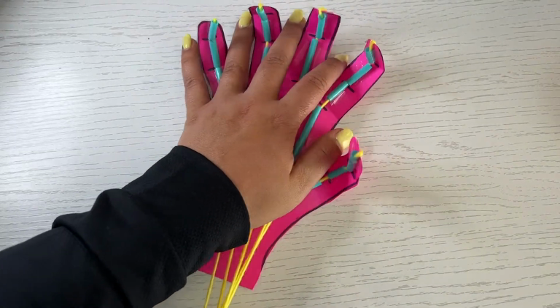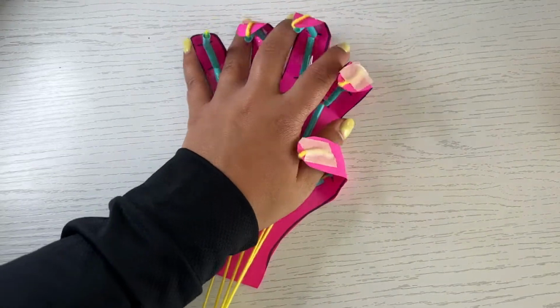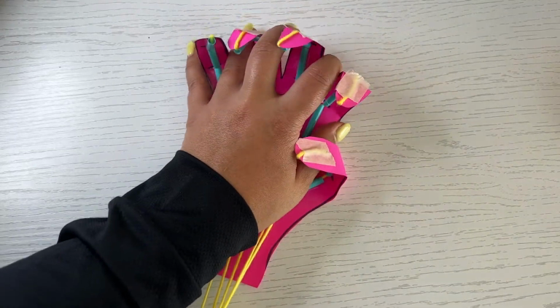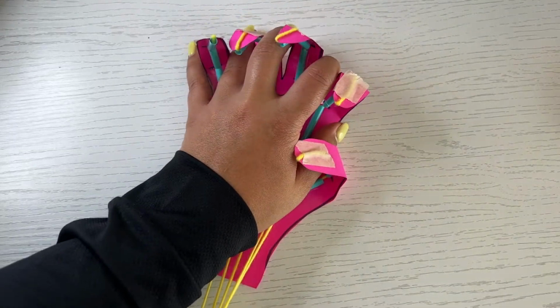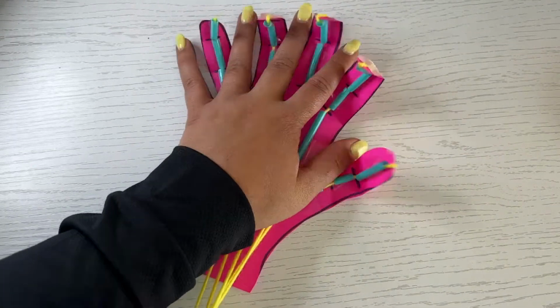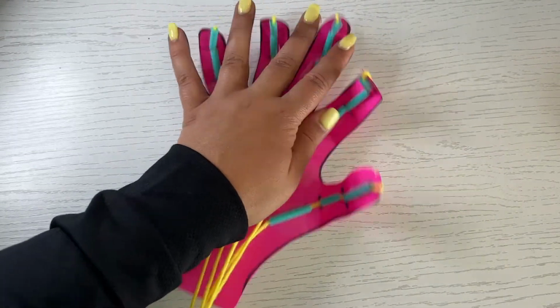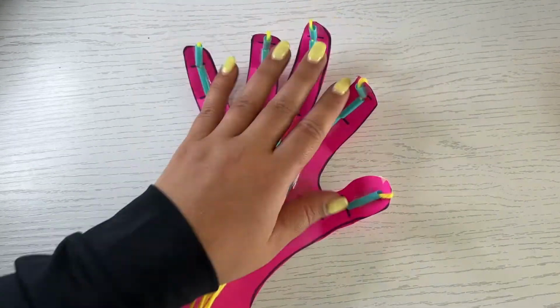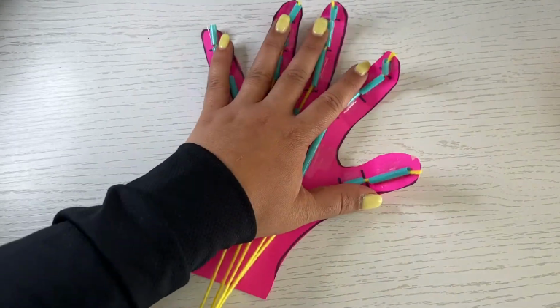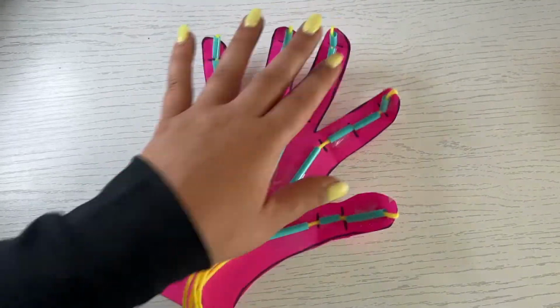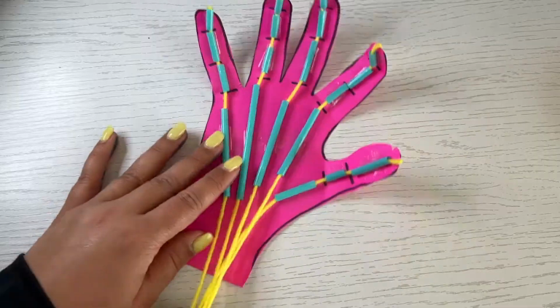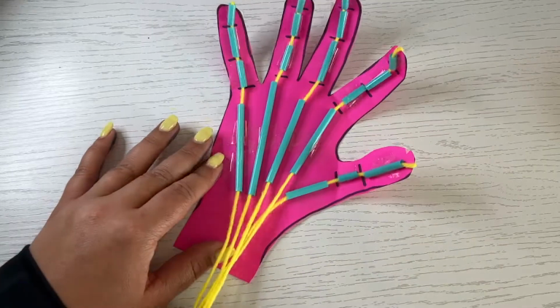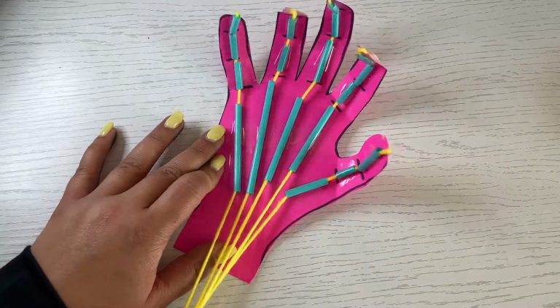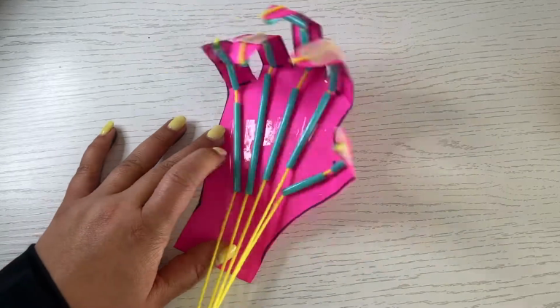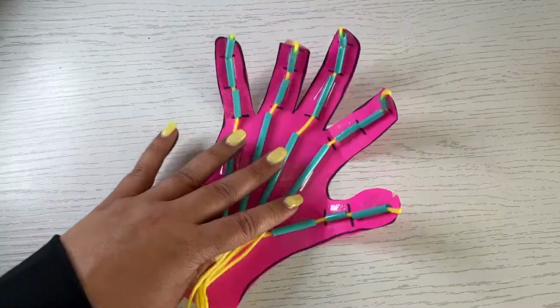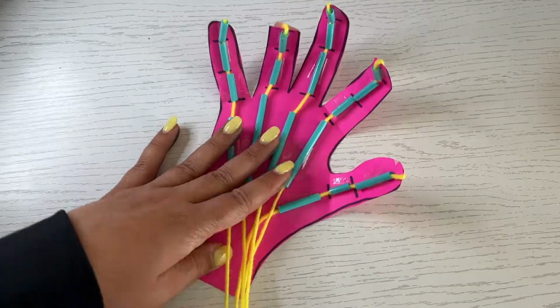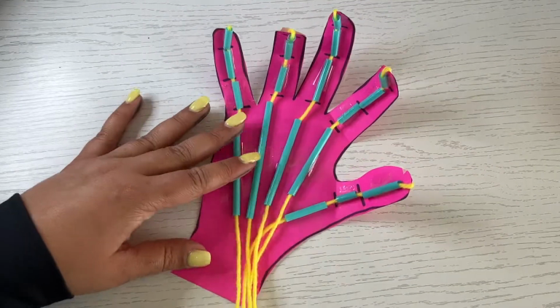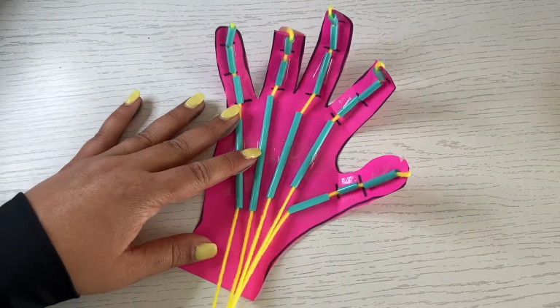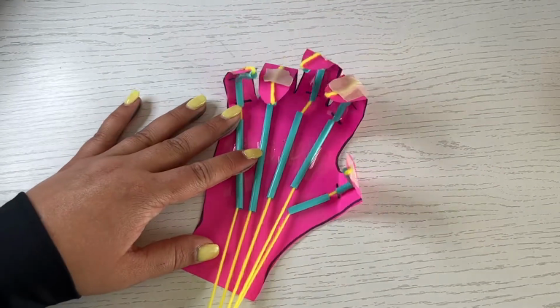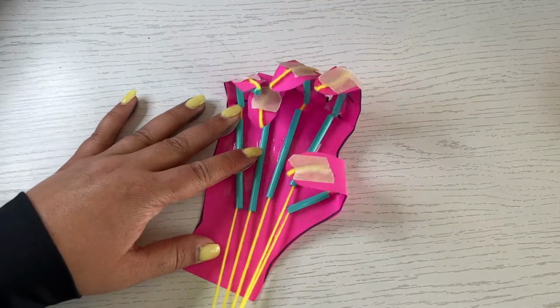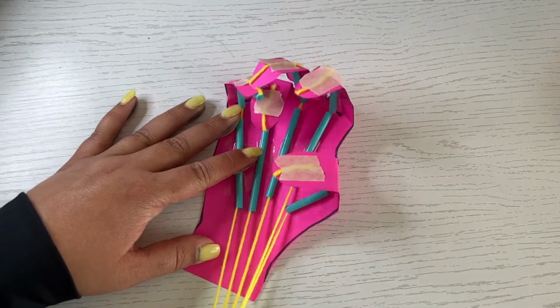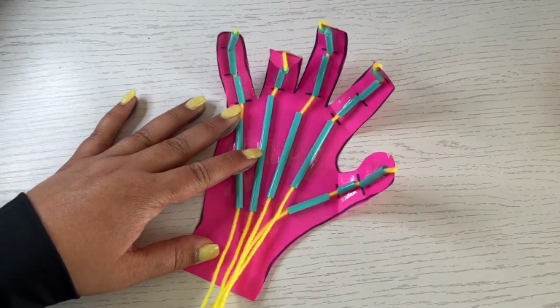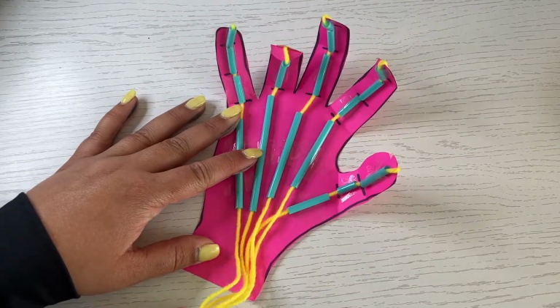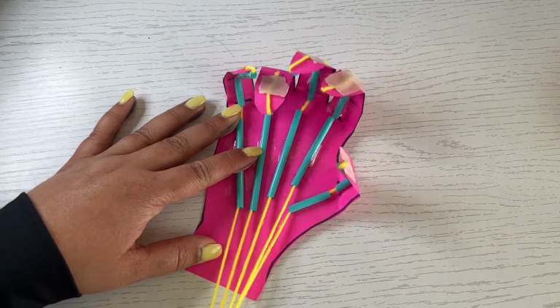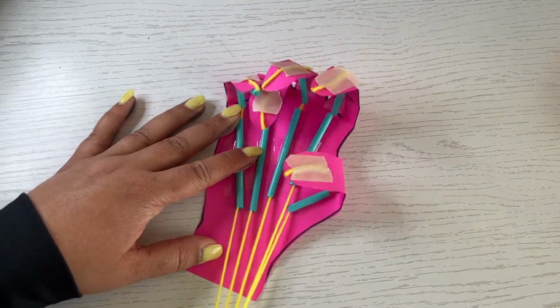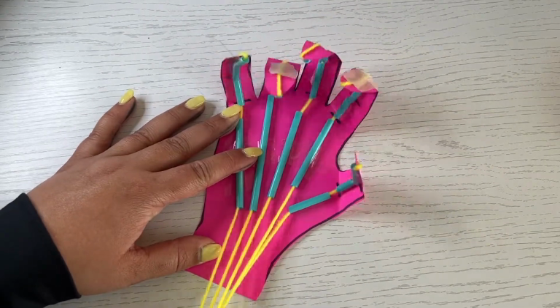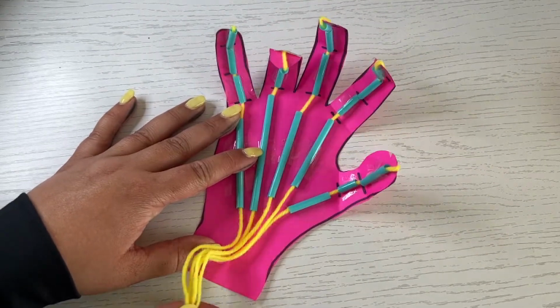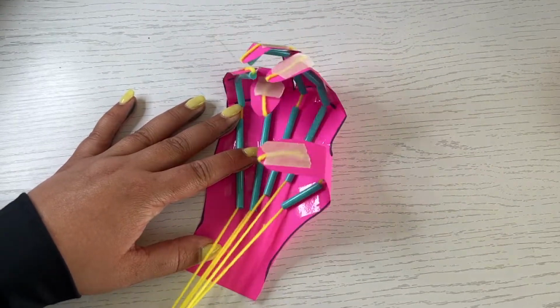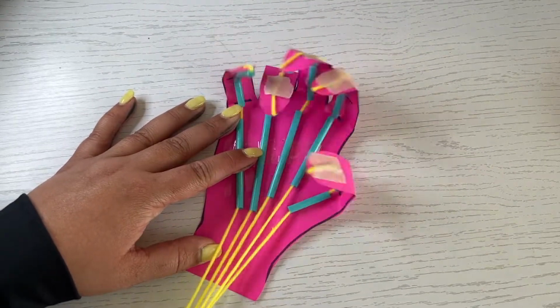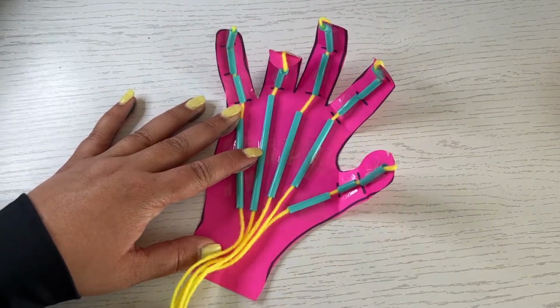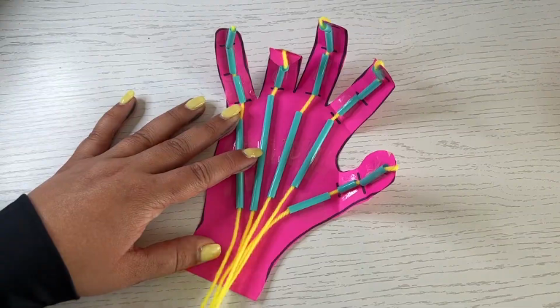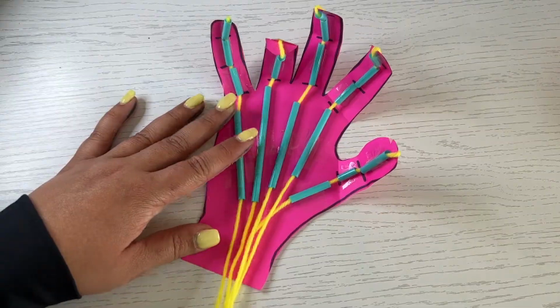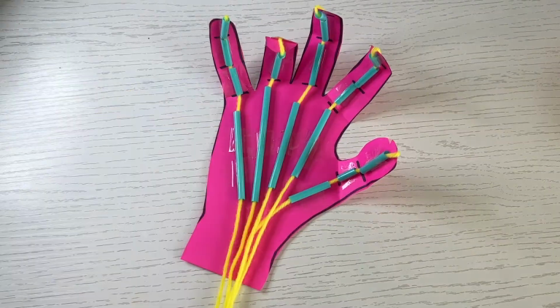Your witch's hand is now complete. Notice how the string and the straws work together. Is it similar to your own hand?